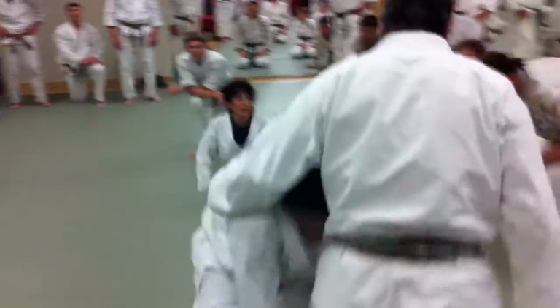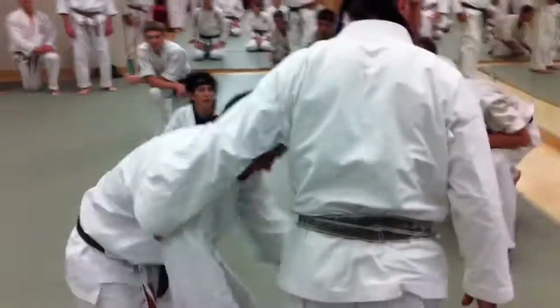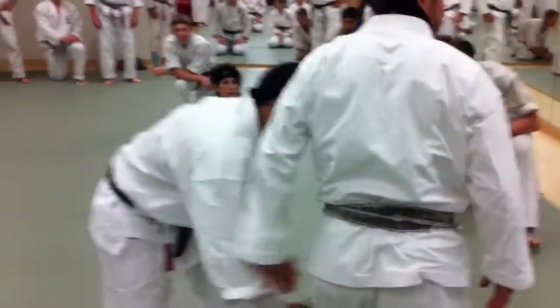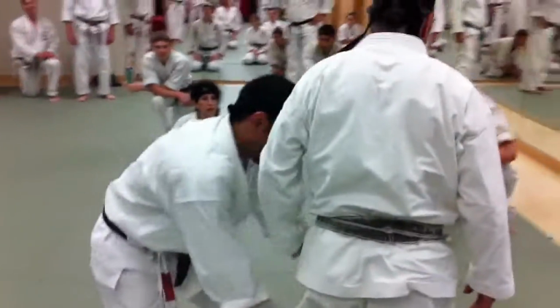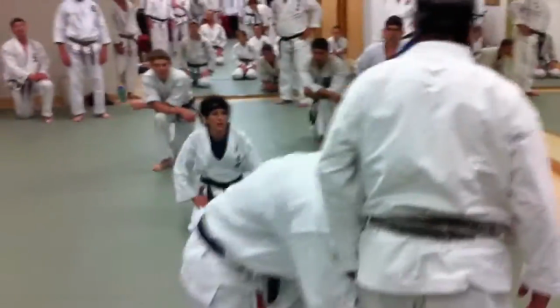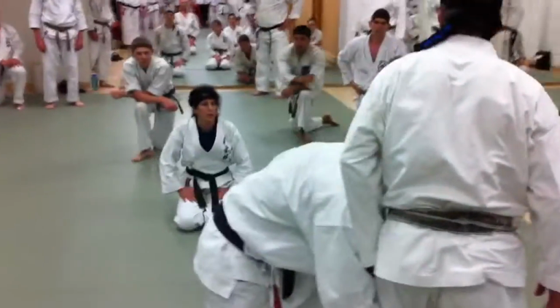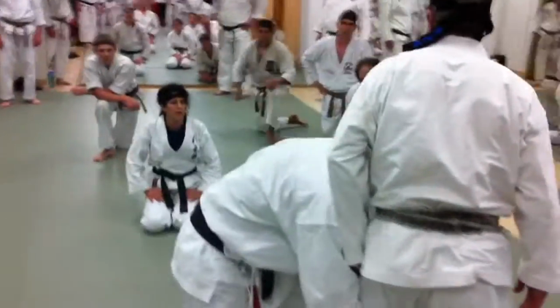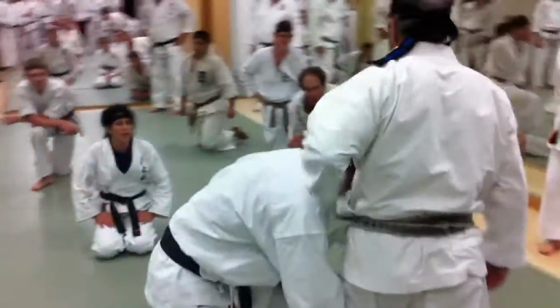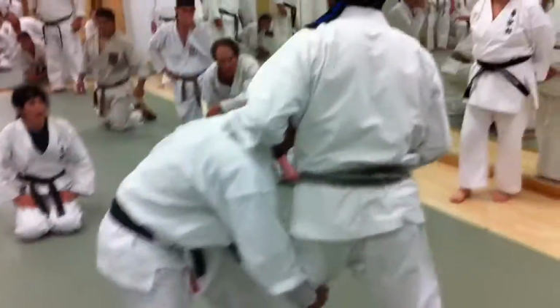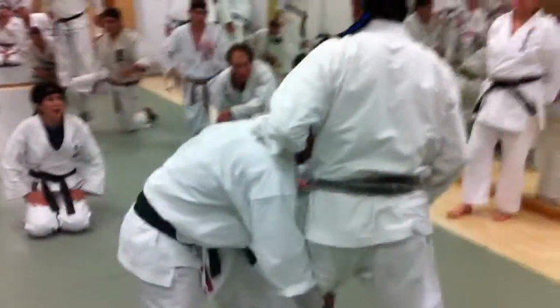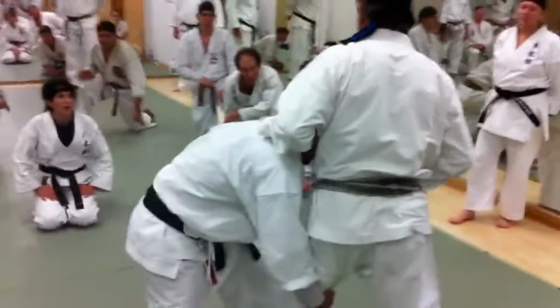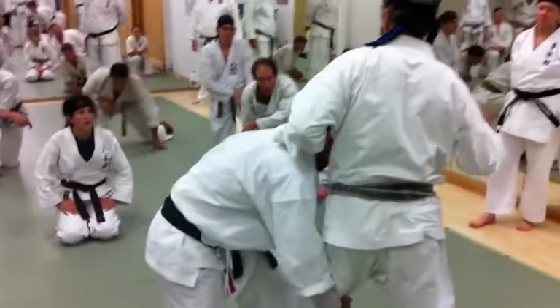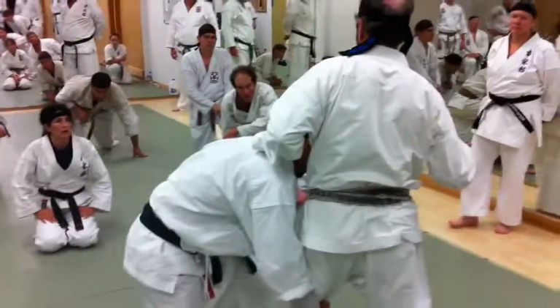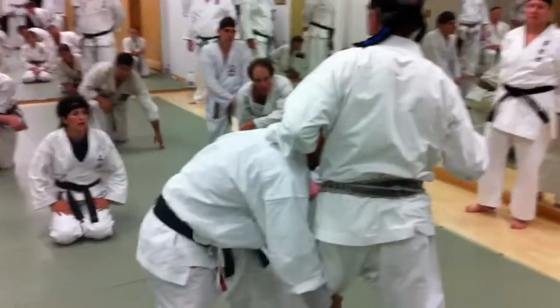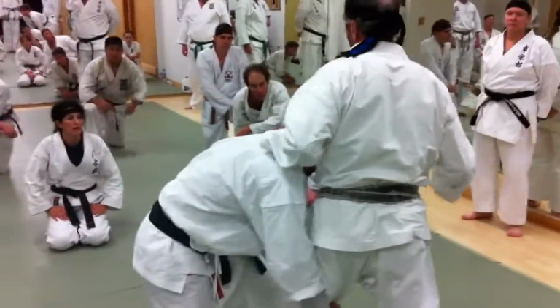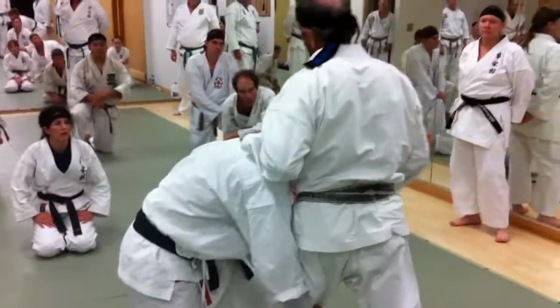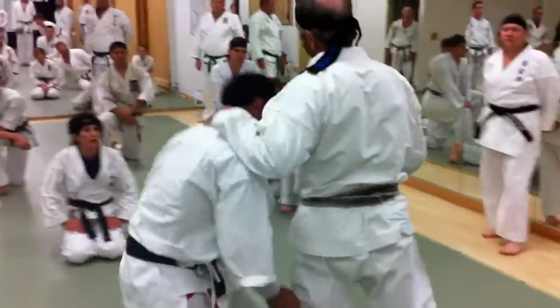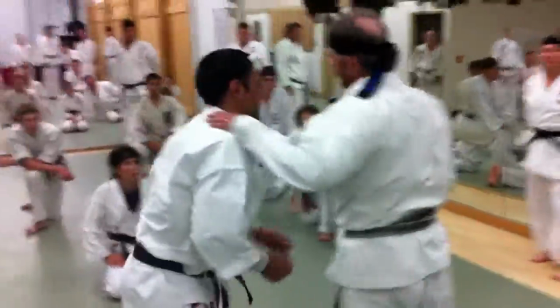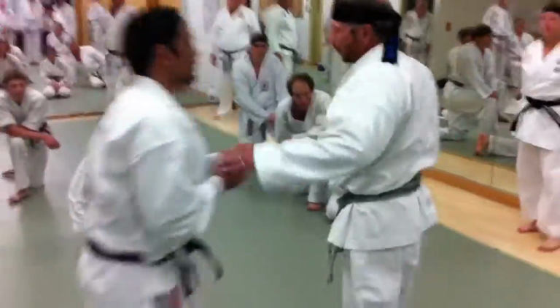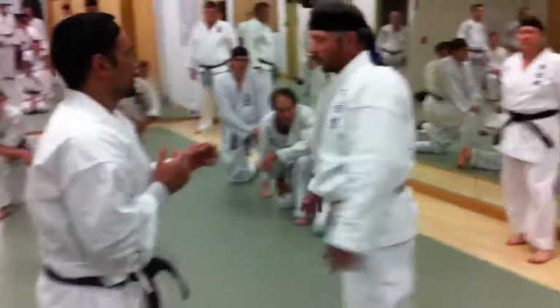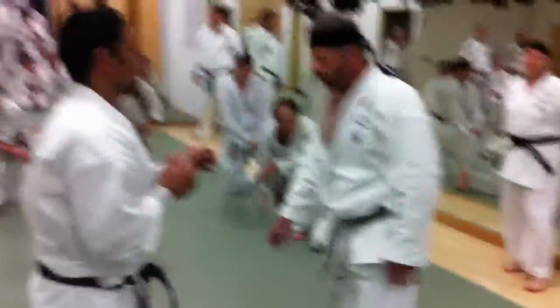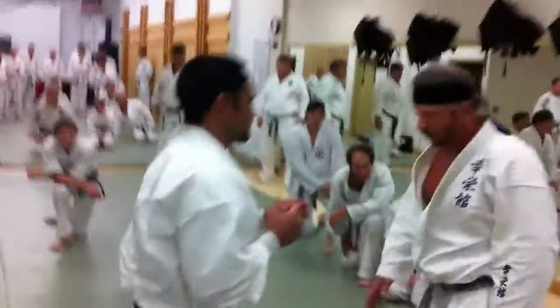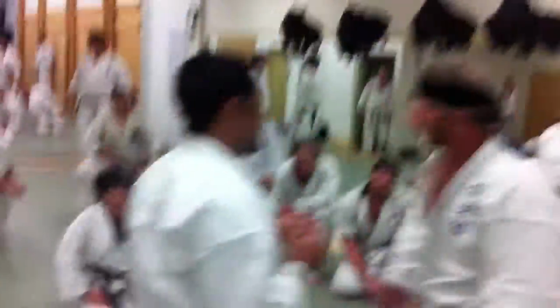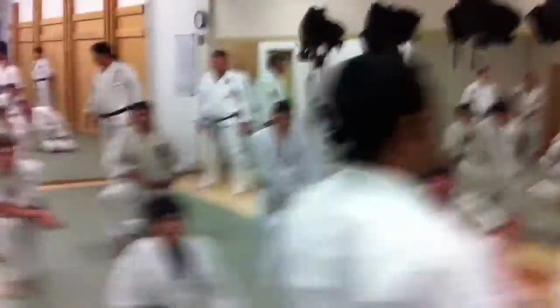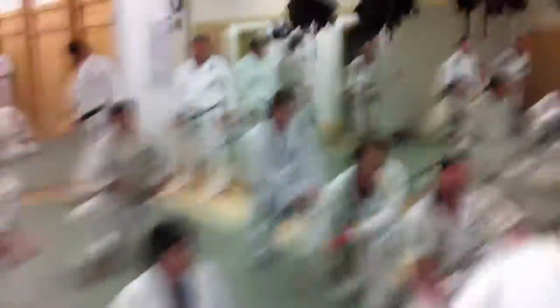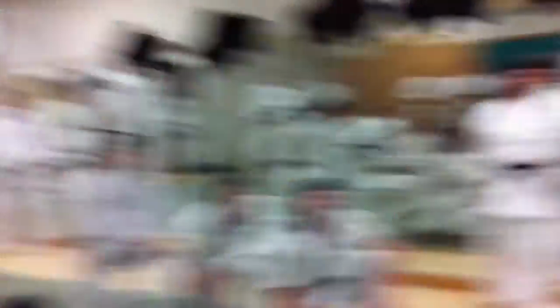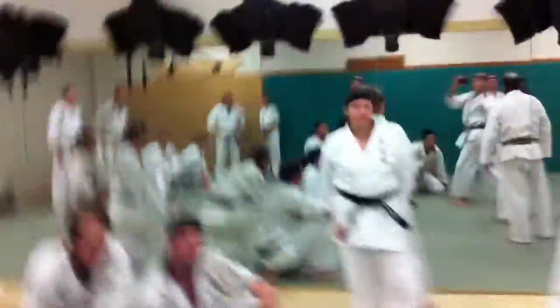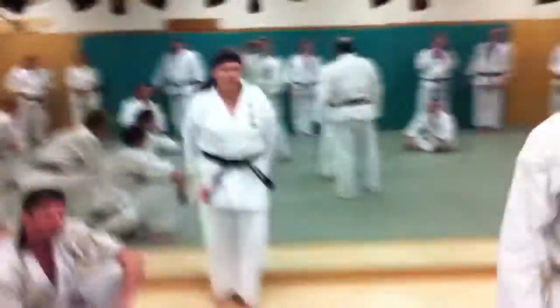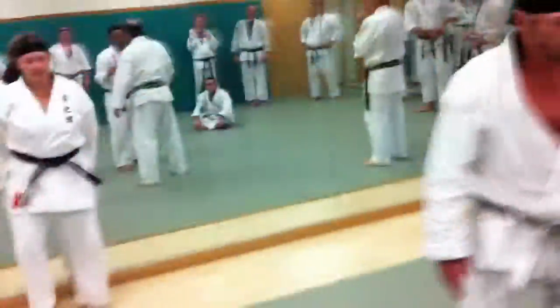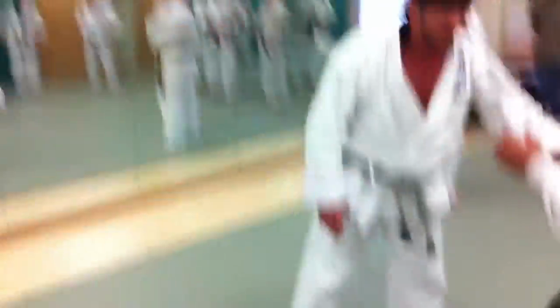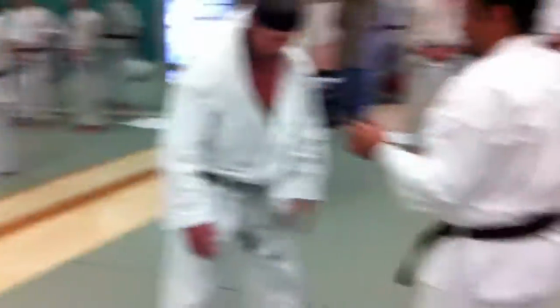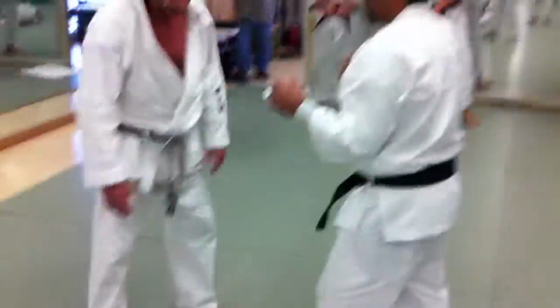One thing you want to do is always move to the side. Get out of this direct line so it doesn't knock you over. So what you're going to do here, in this situation, is you're going to go for a double leg.